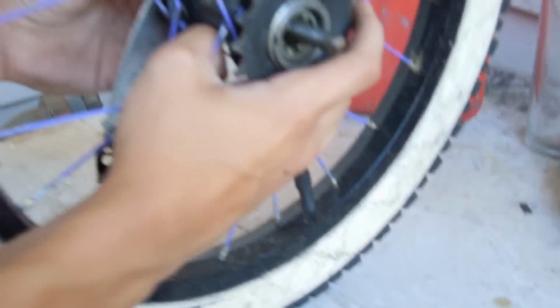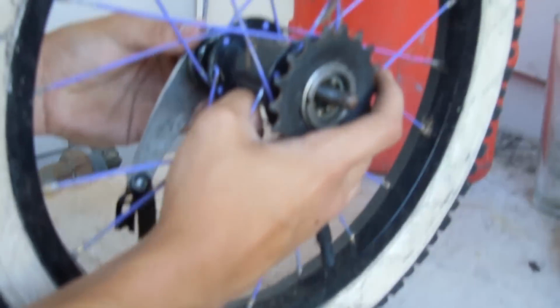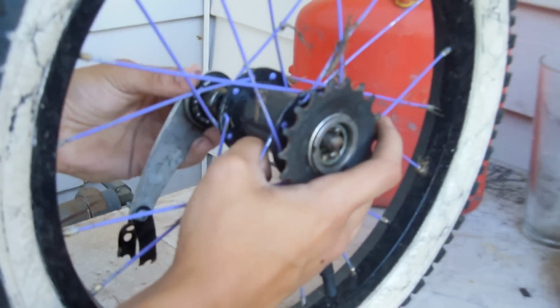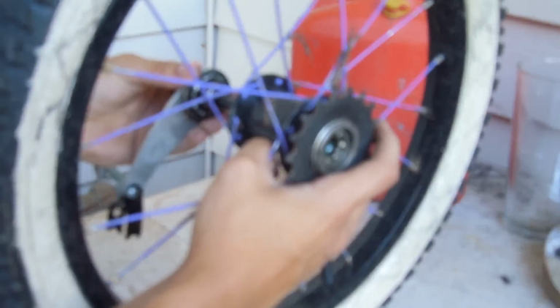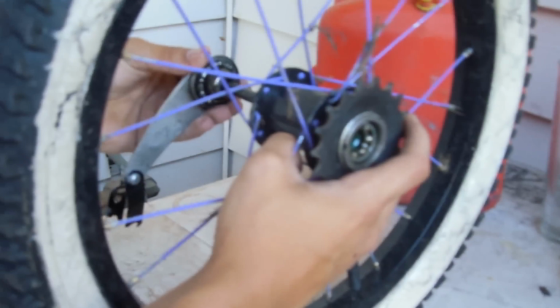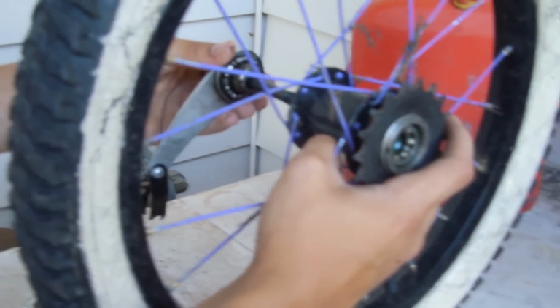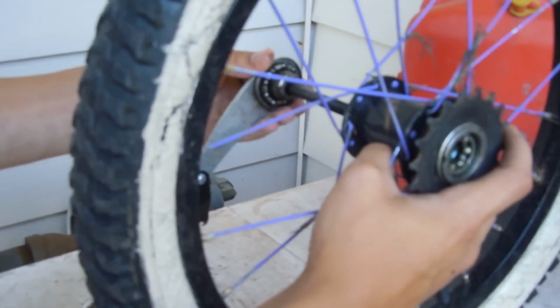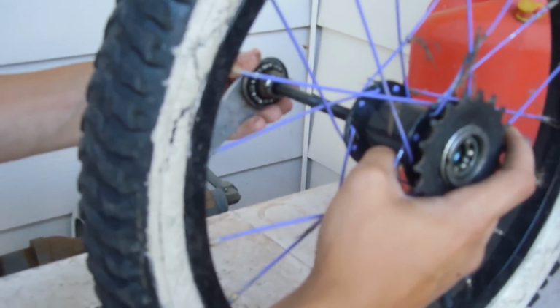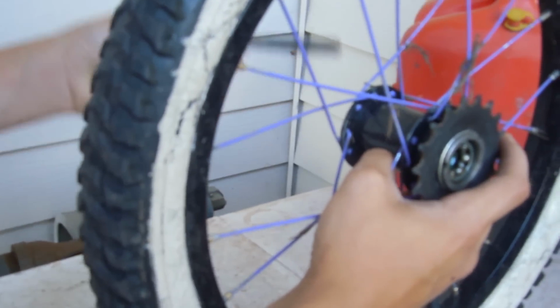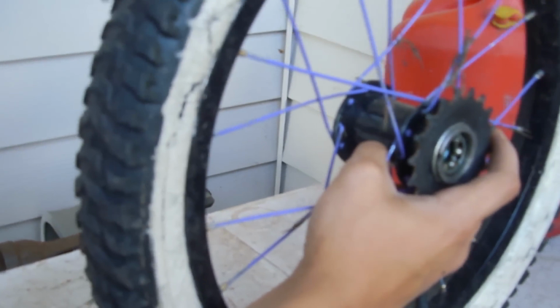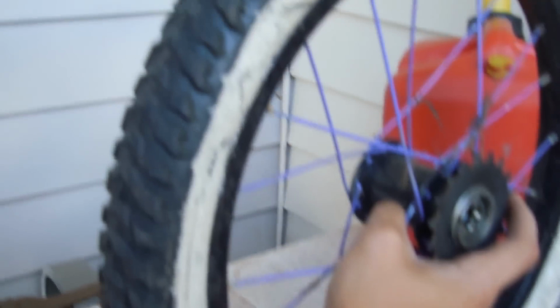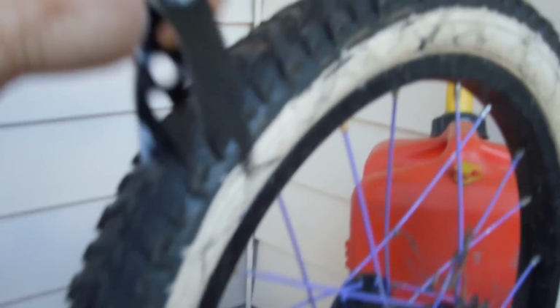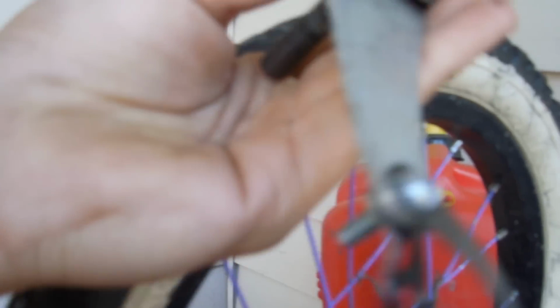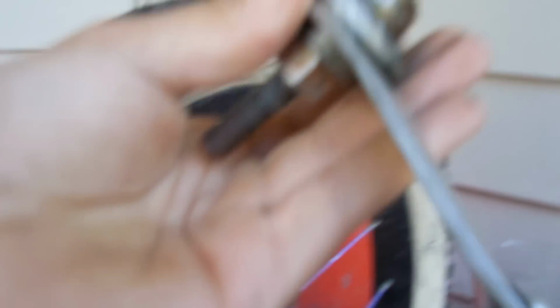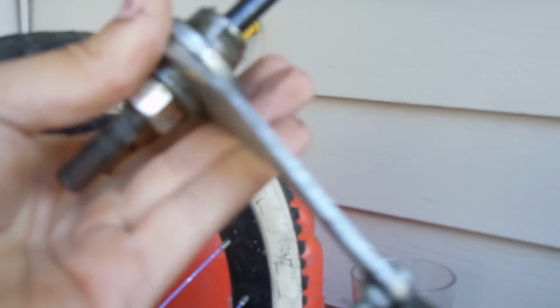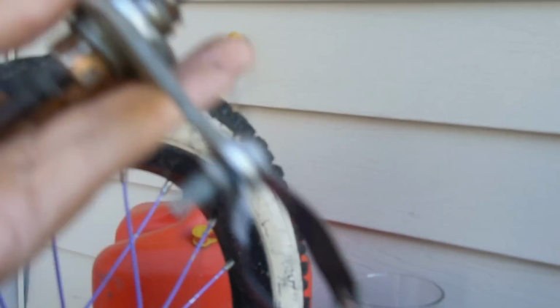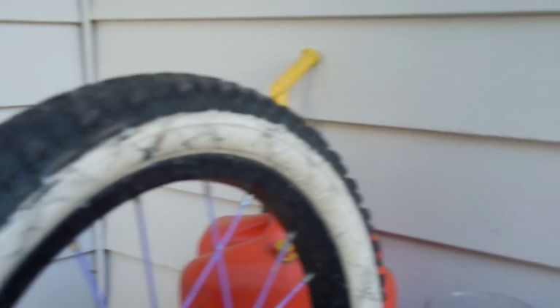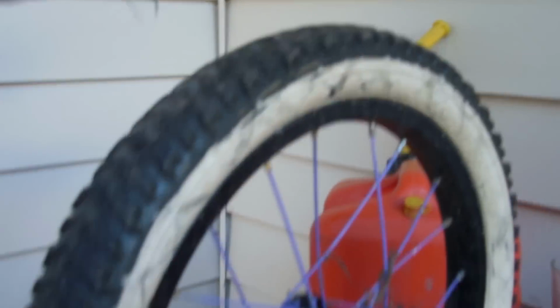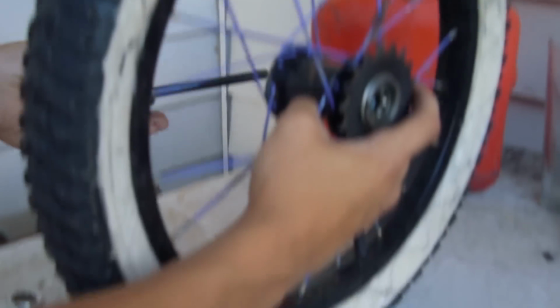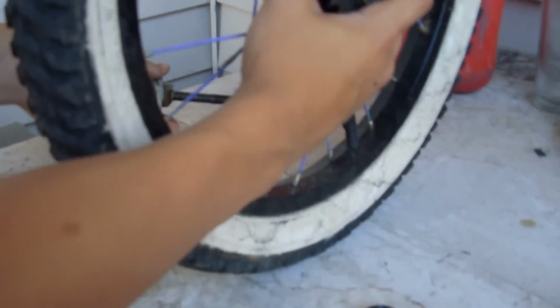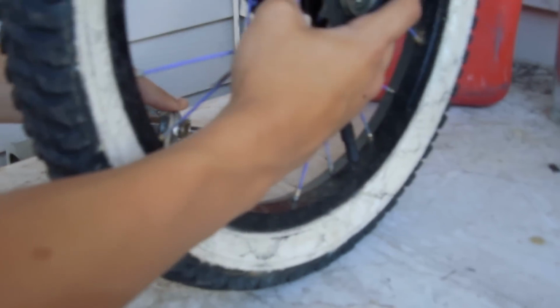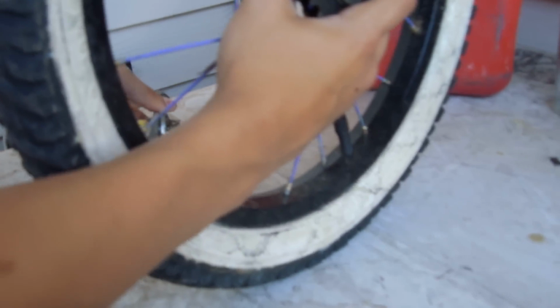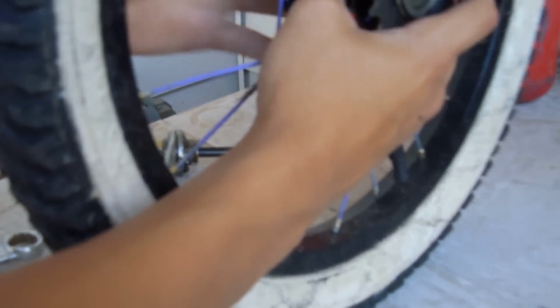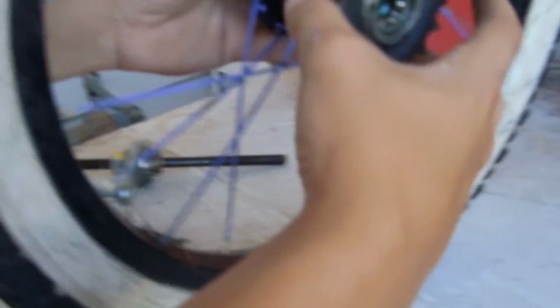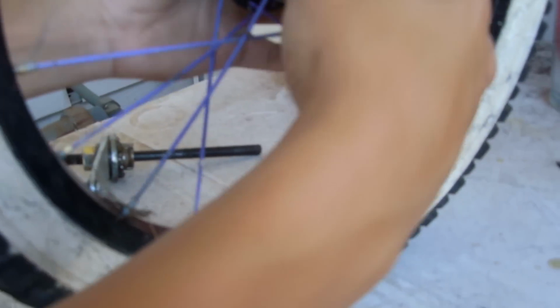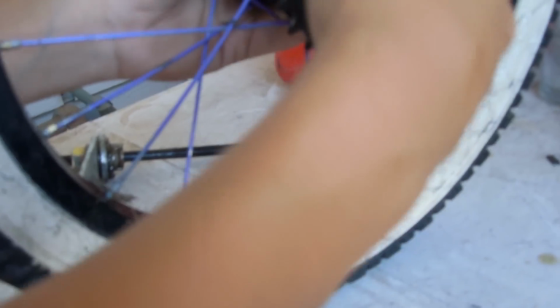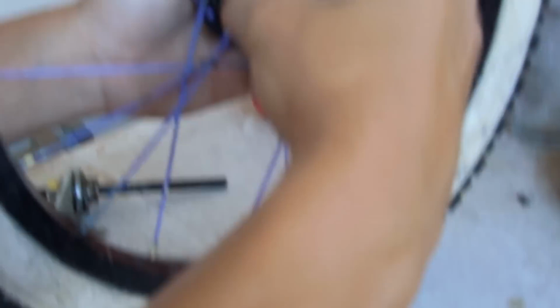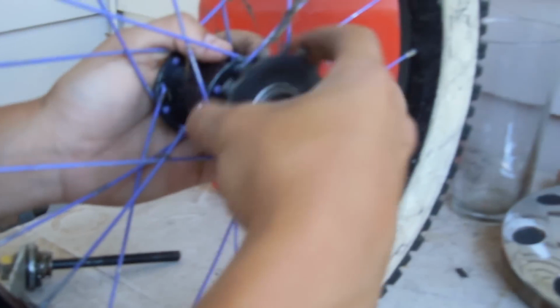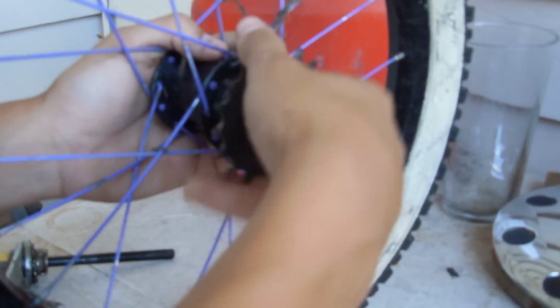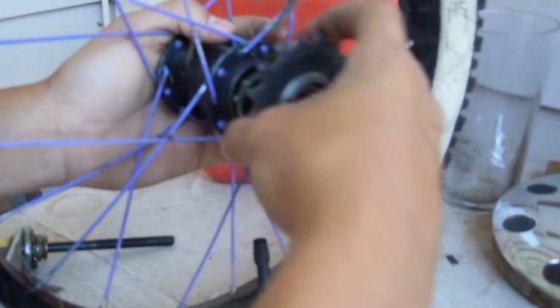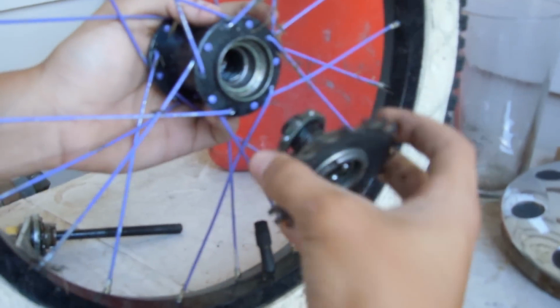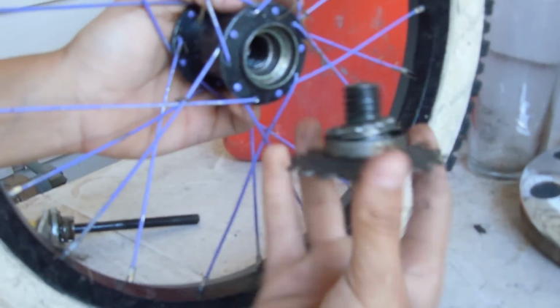So I'm just going to take this out very carefully. You take this, take this off. The driver should just spin out.